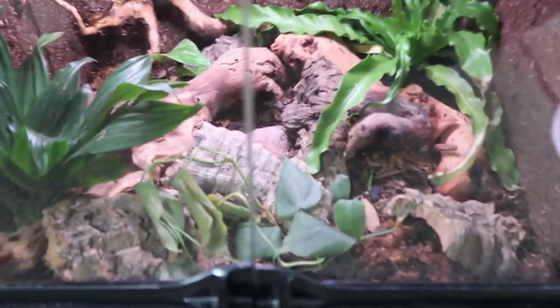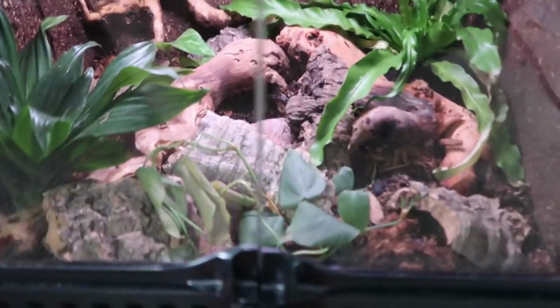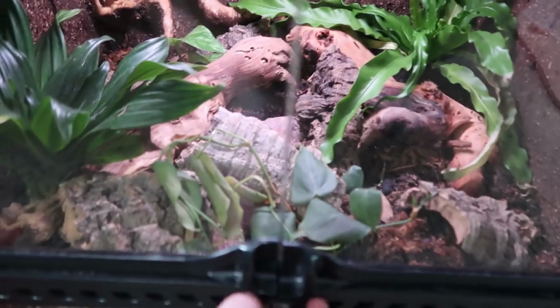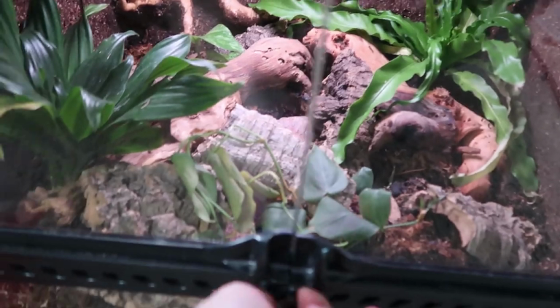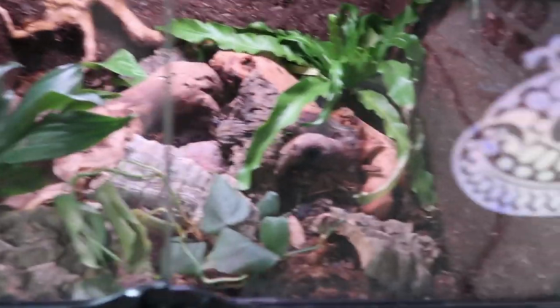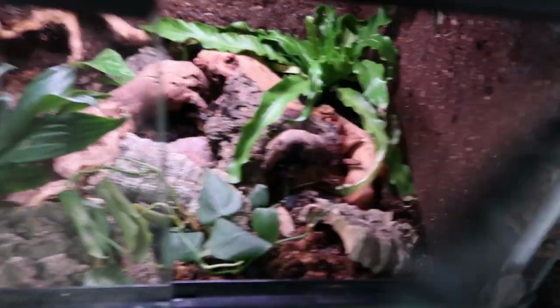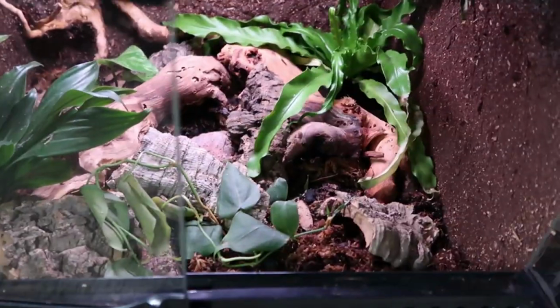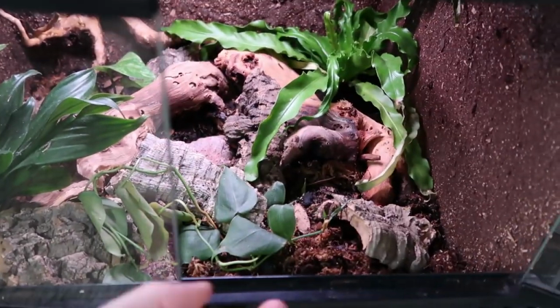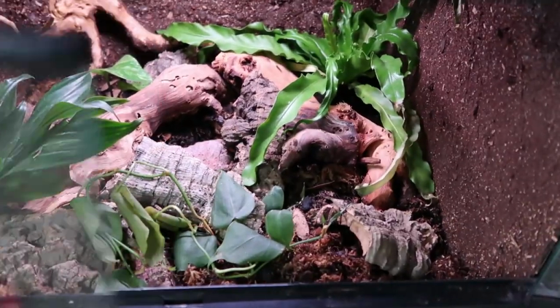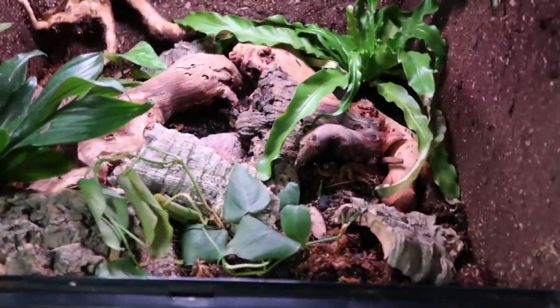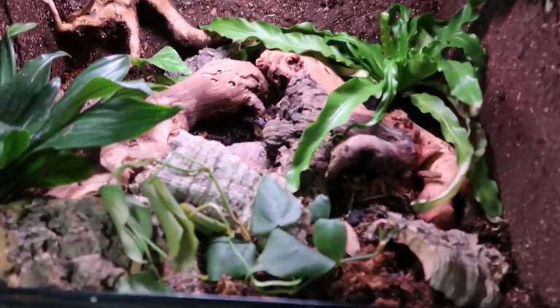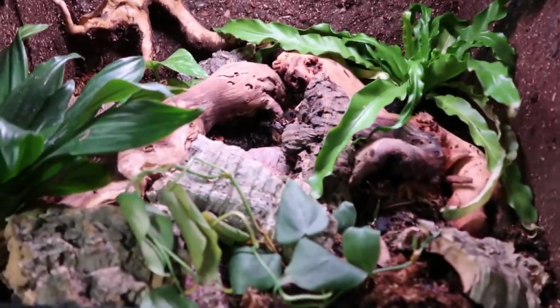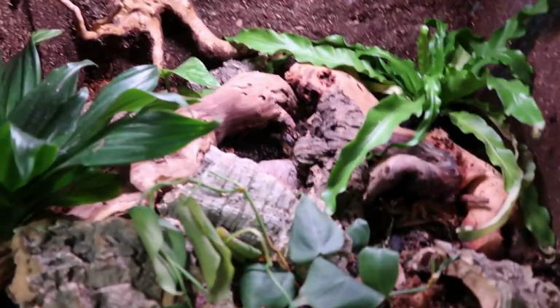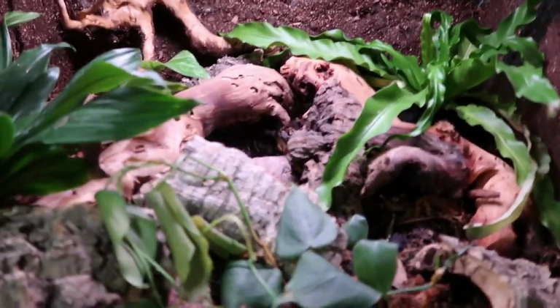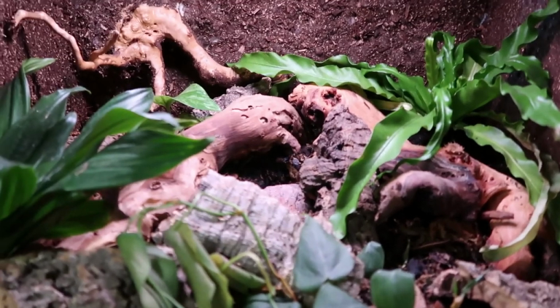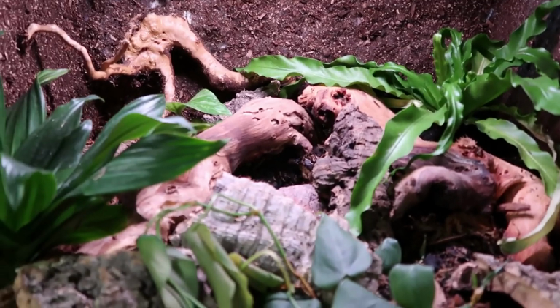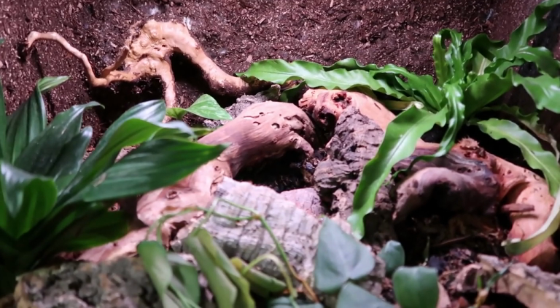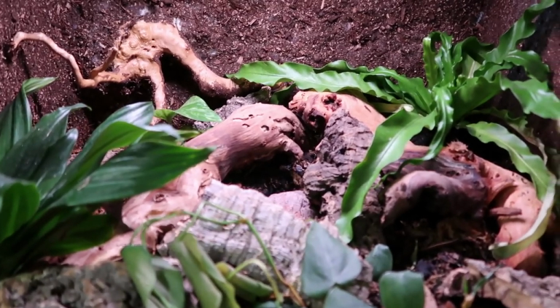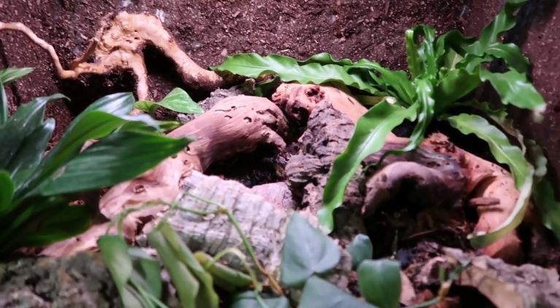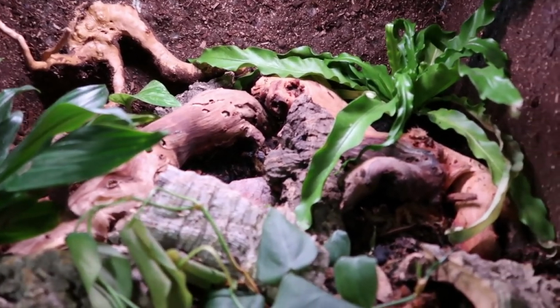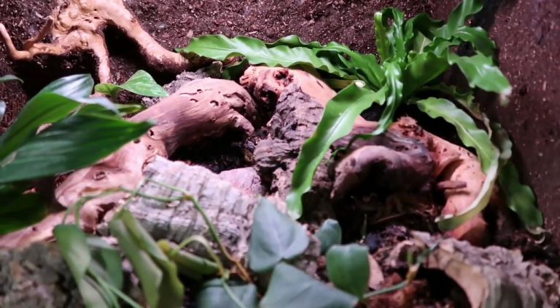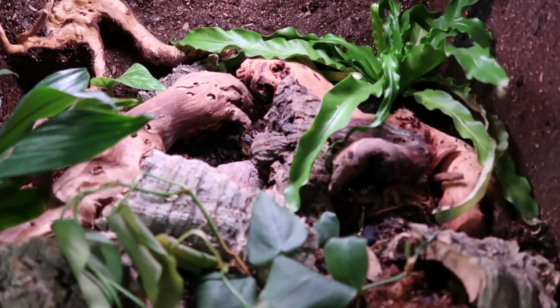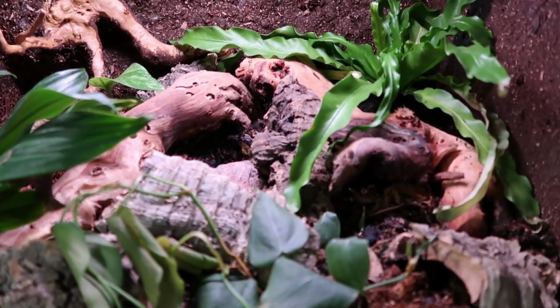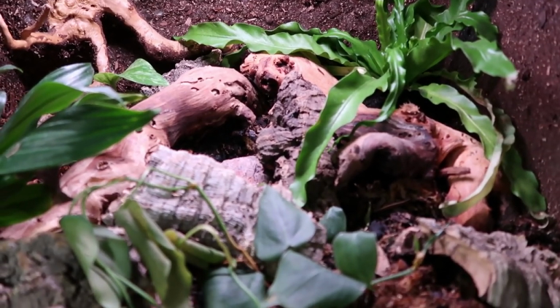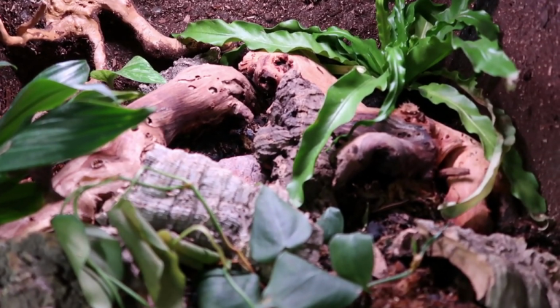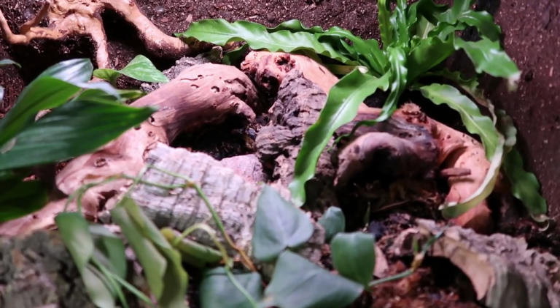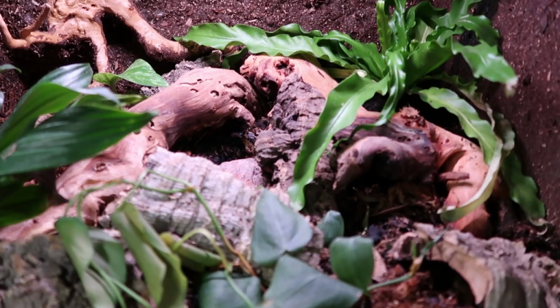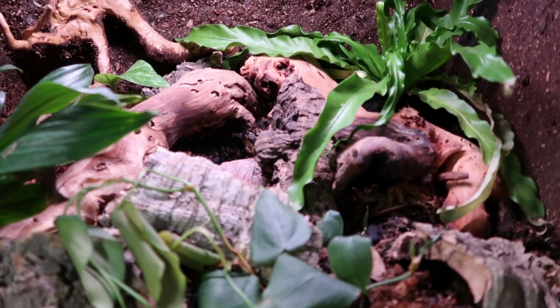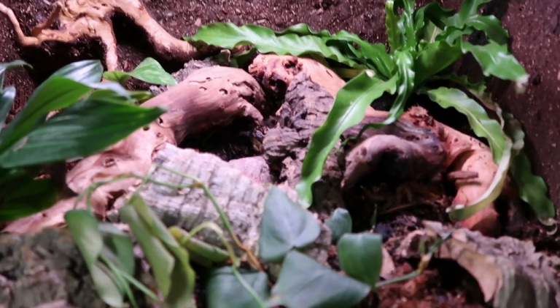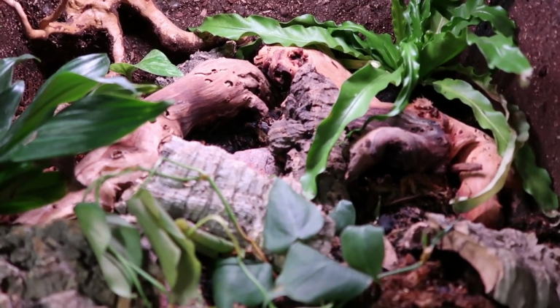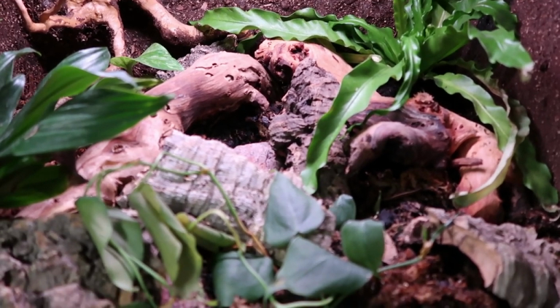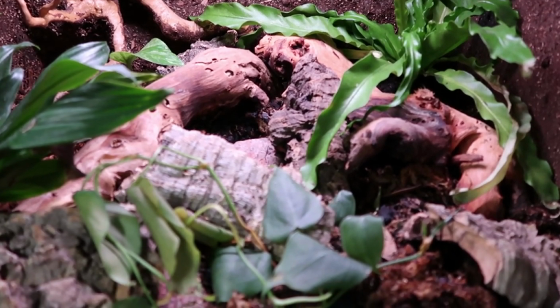So today's the day we're gonna move Rumpel into his big boy enclosure. He hasn't gotten too much bigger — he's gotten longer. I'm also bringing up my new enclosures, so there's not really room for his tub anymore. He might as well go into his enclosure.